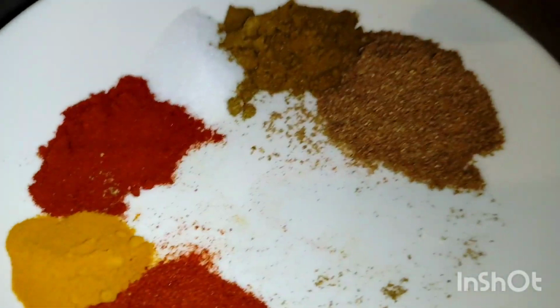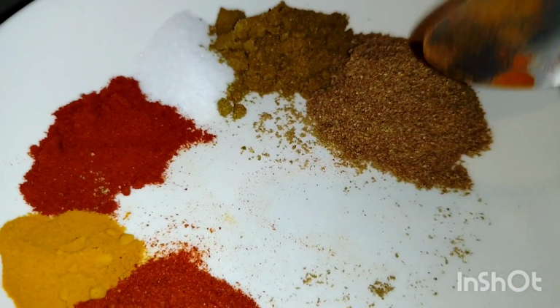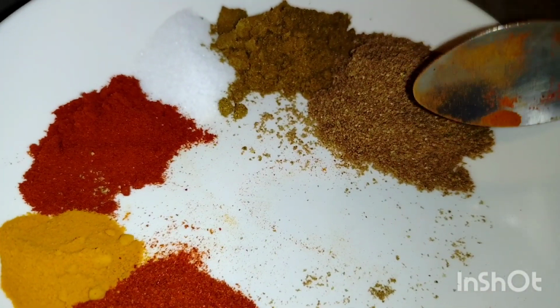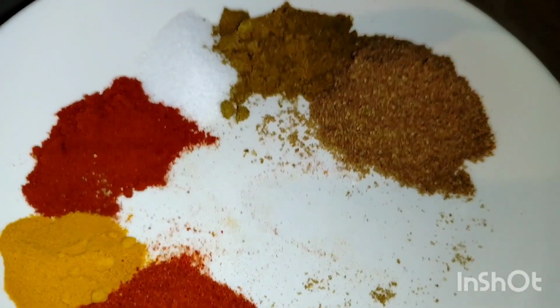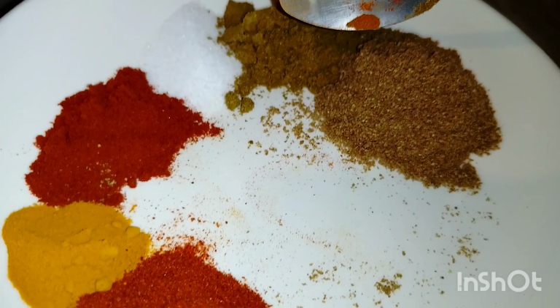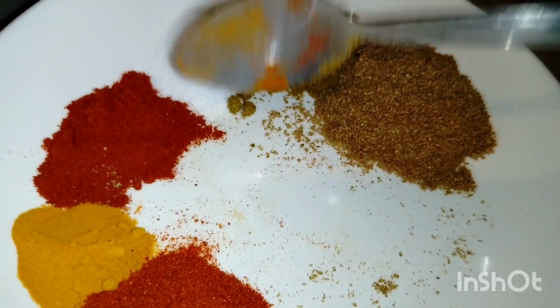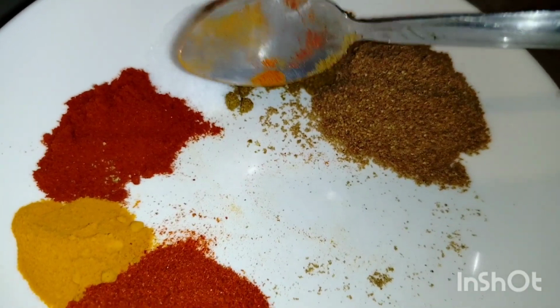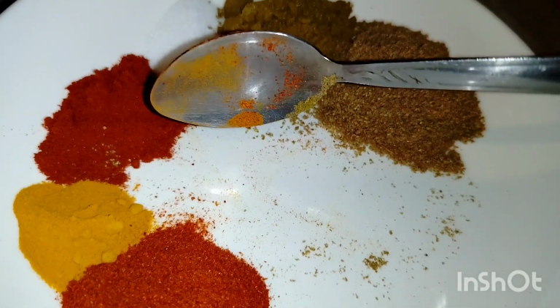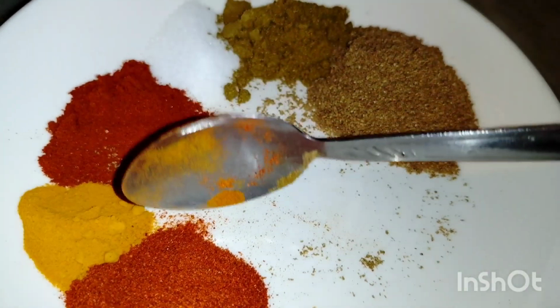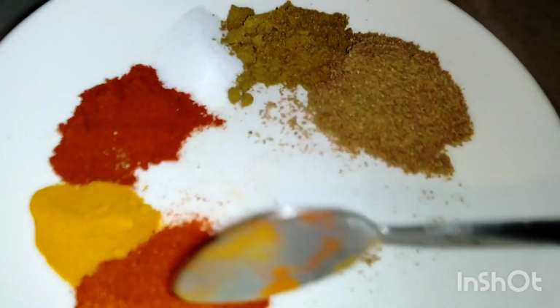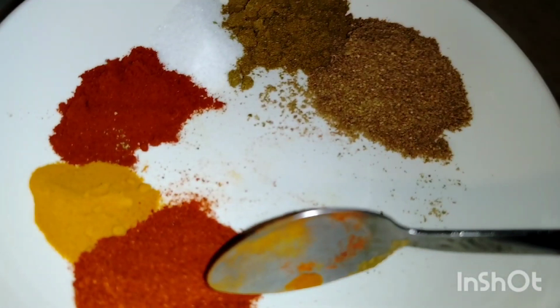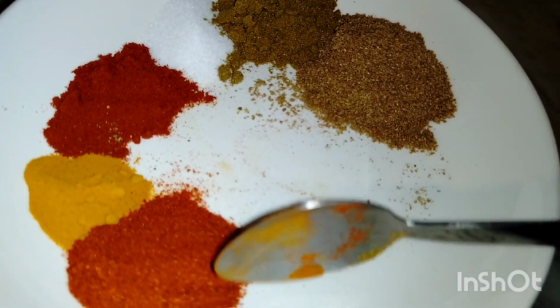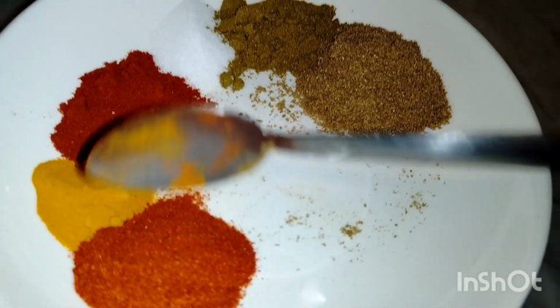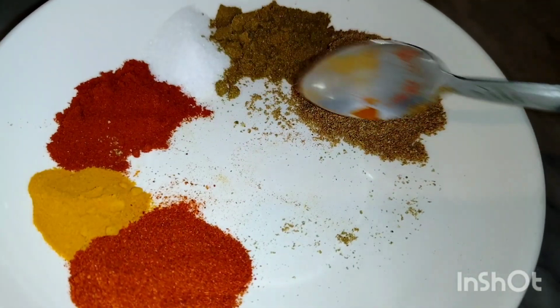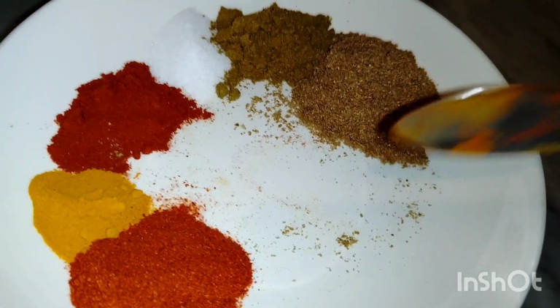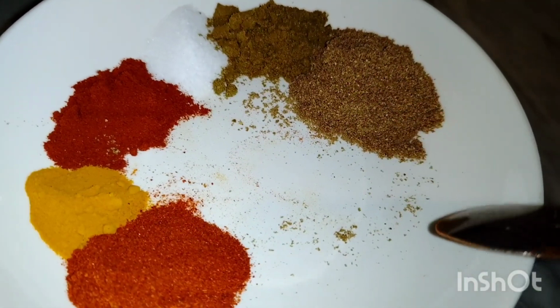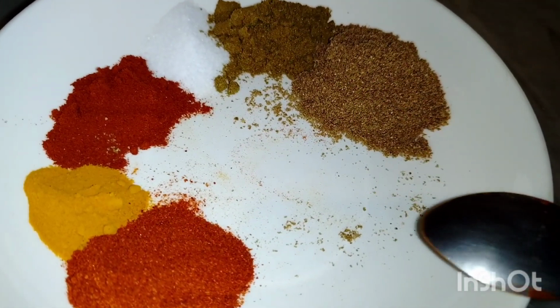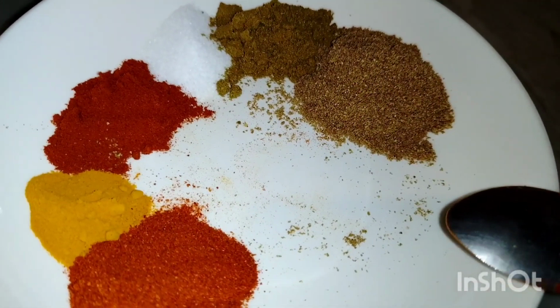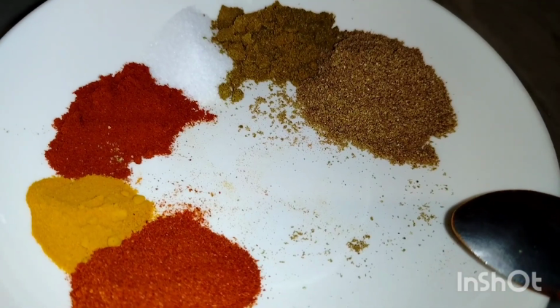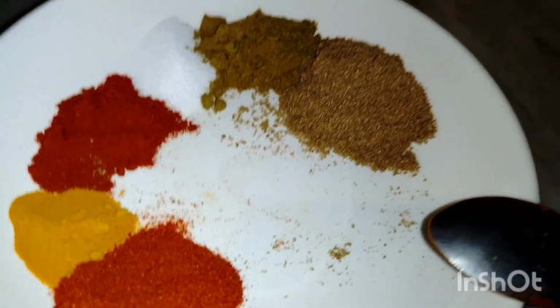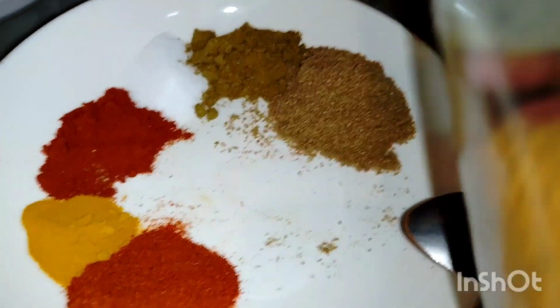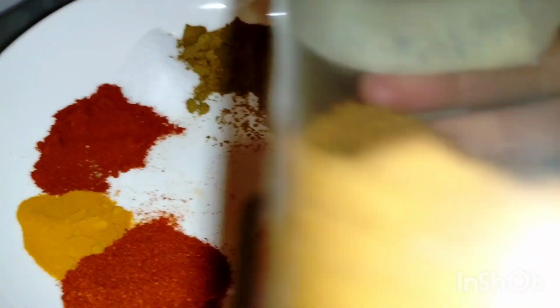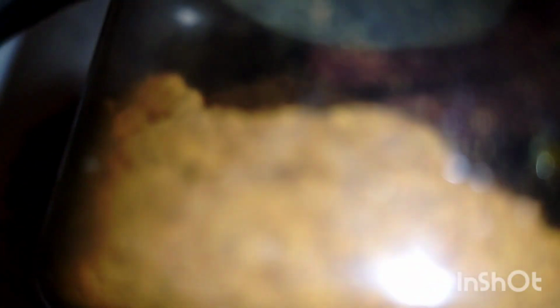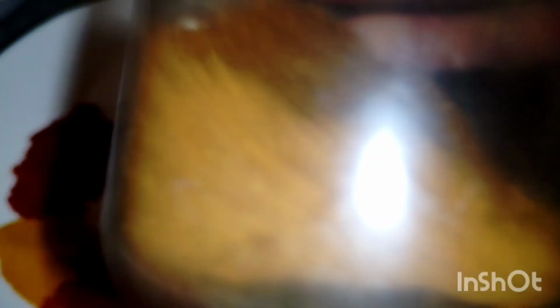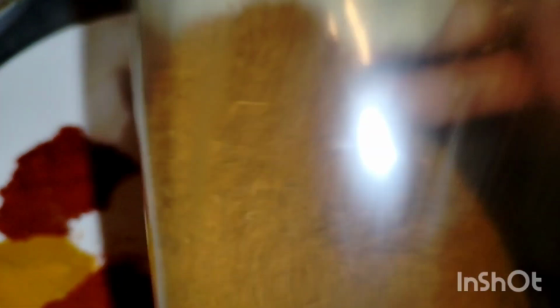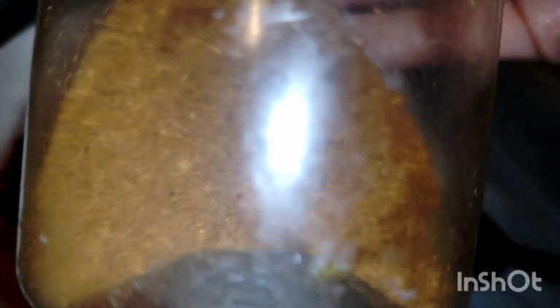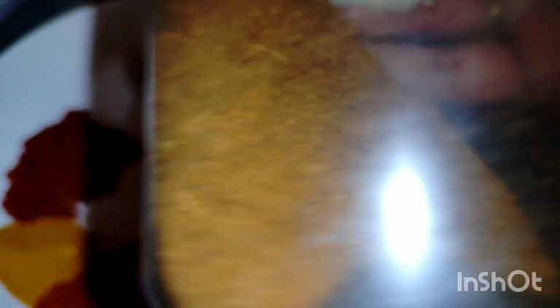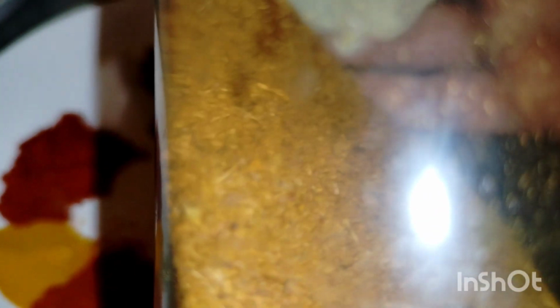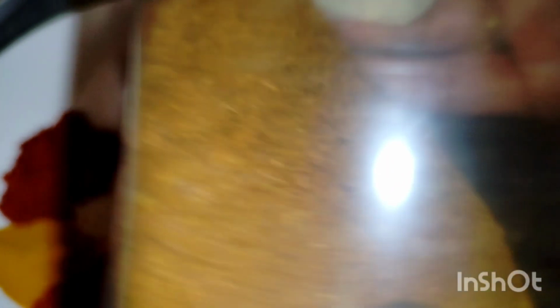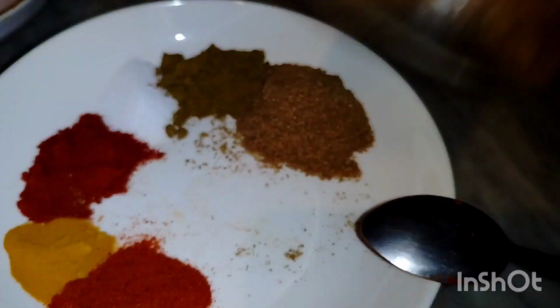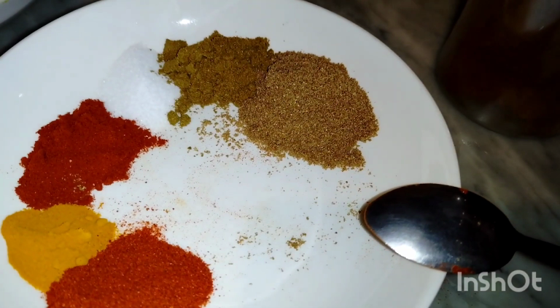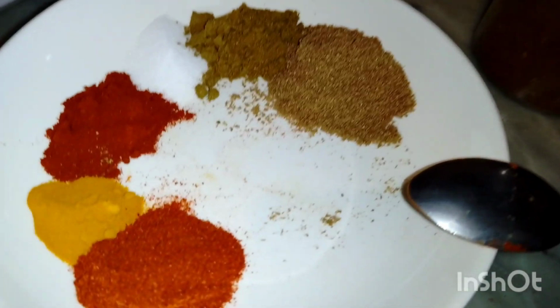1 teaspoon of zira powder, cumin powder, coriander powder, dhania powder, salt, red chili, haldi, and Kashmiri lal mirch — 1 teaspoon each. And we will mix the sauce.